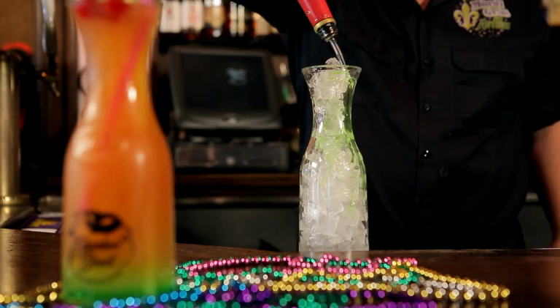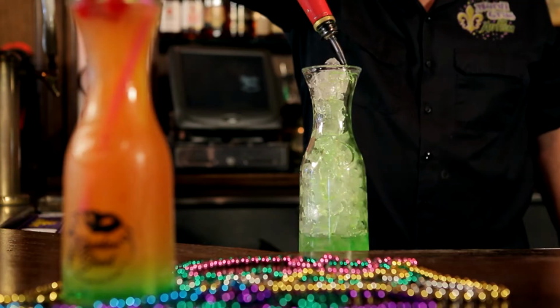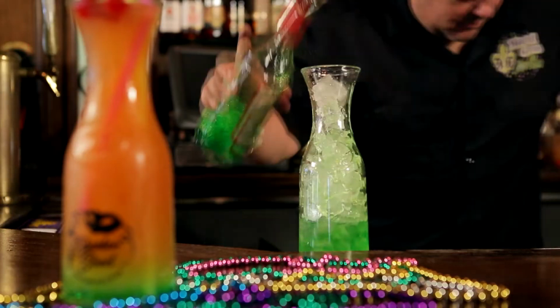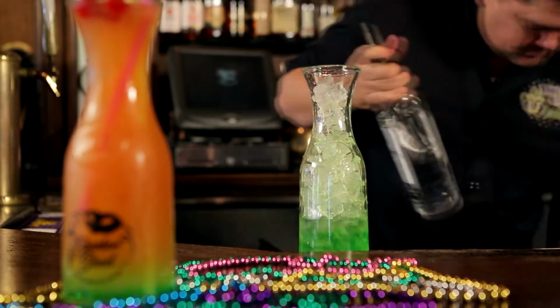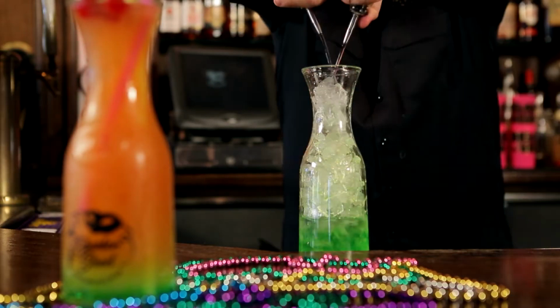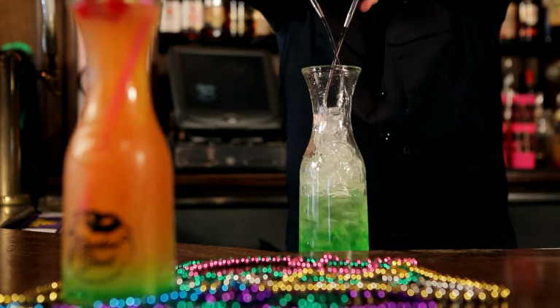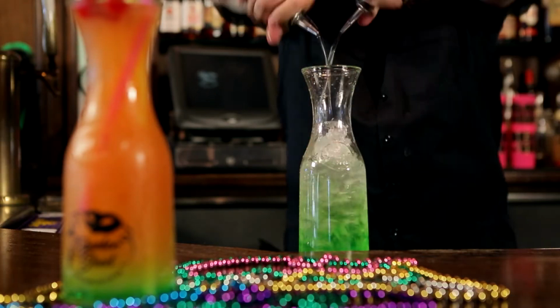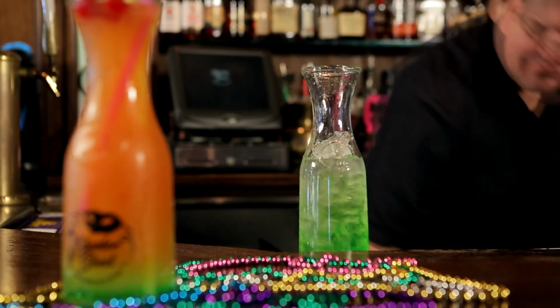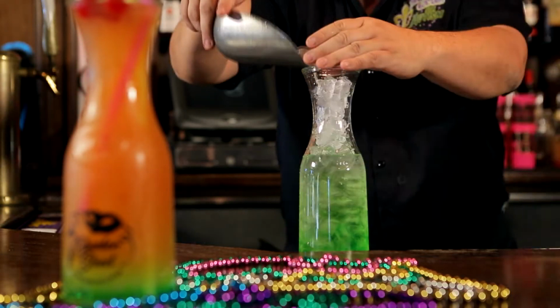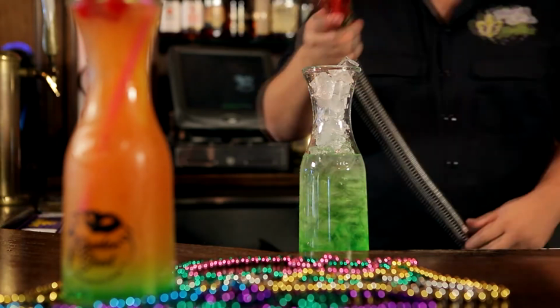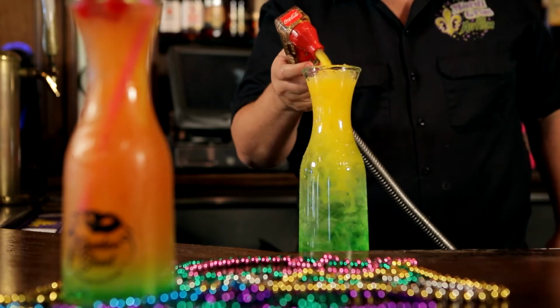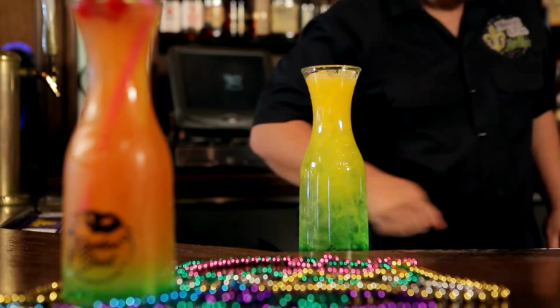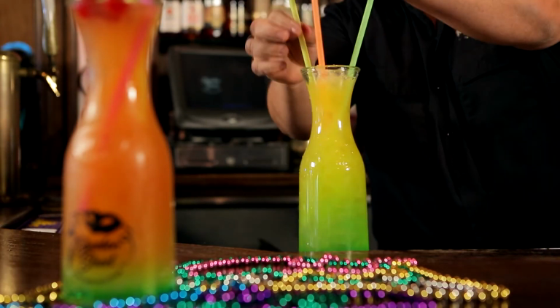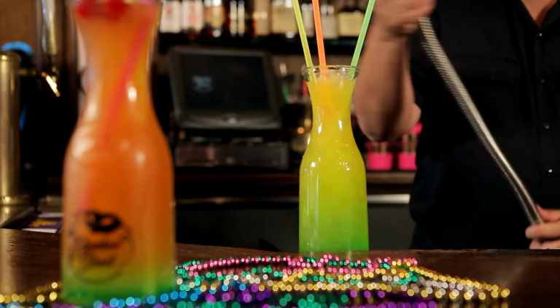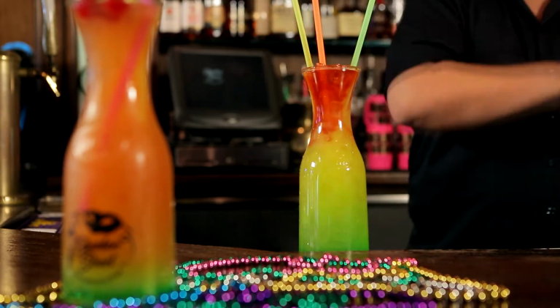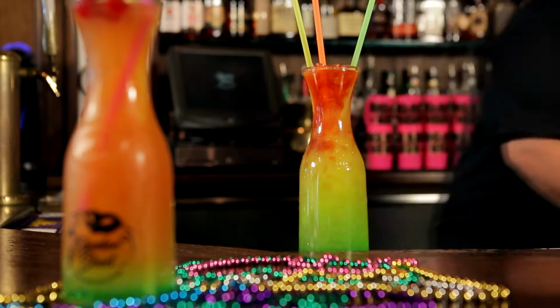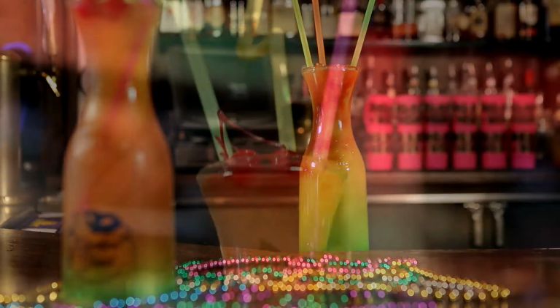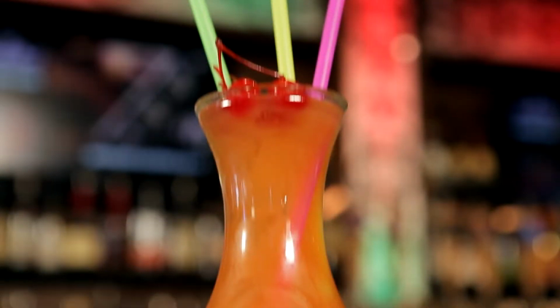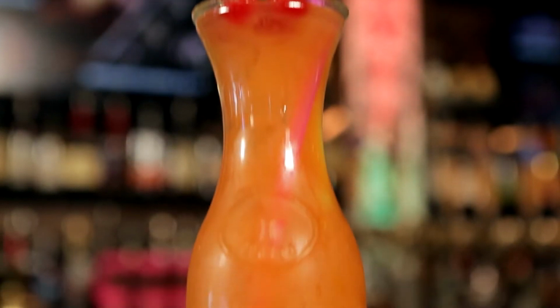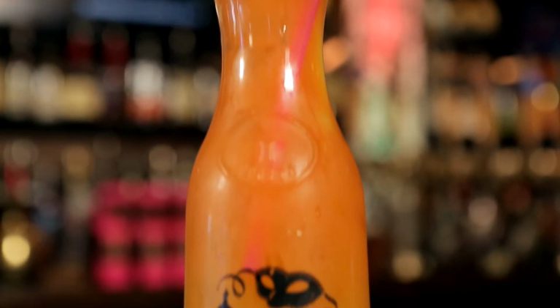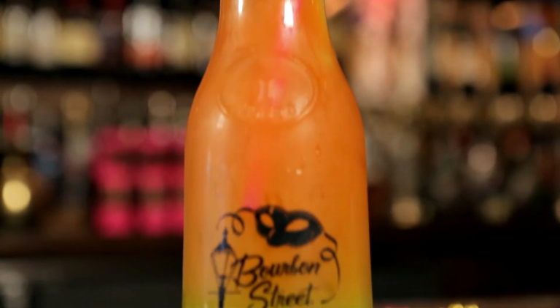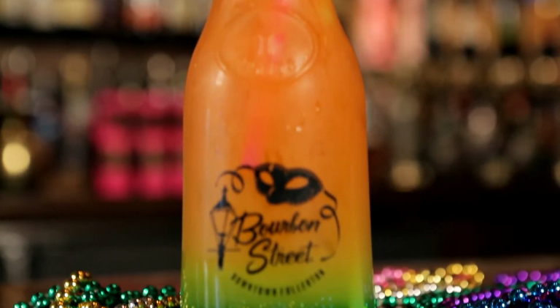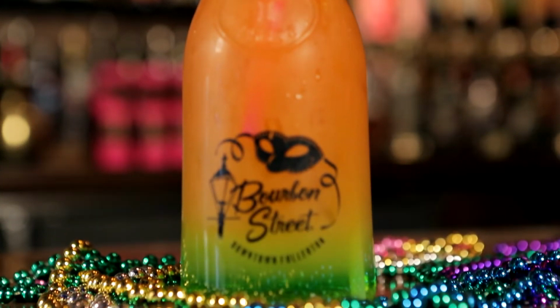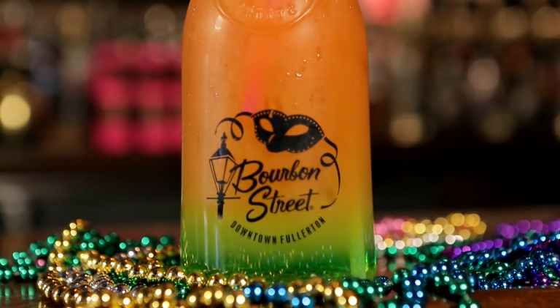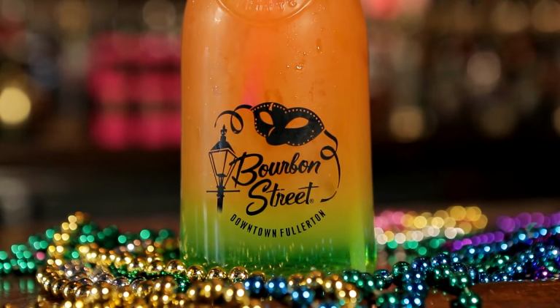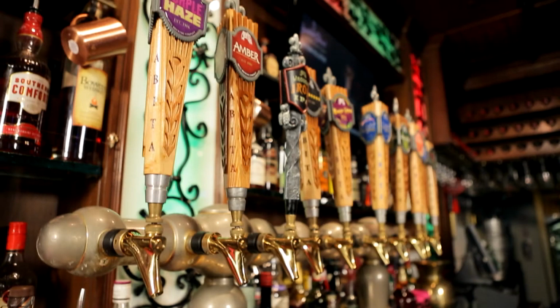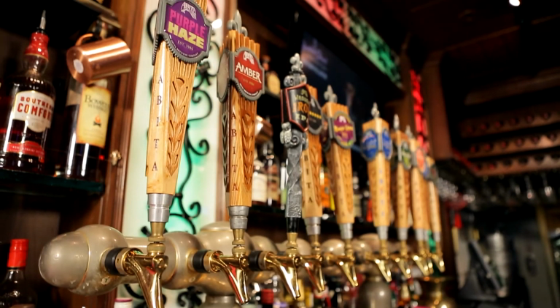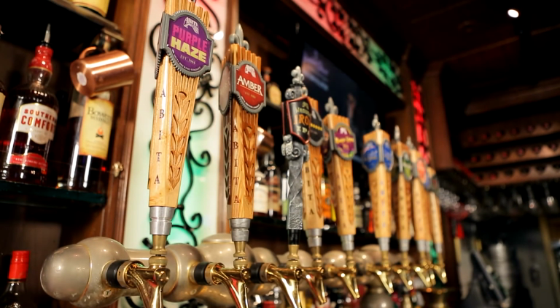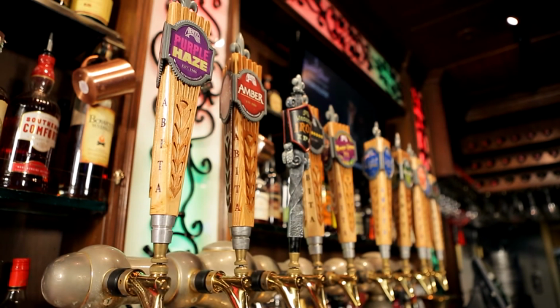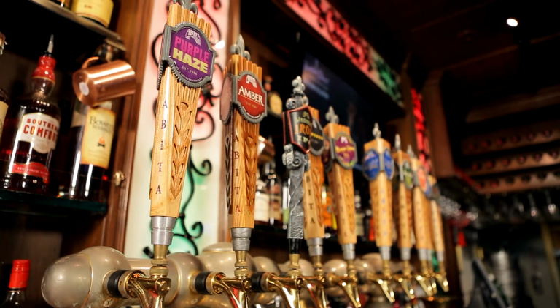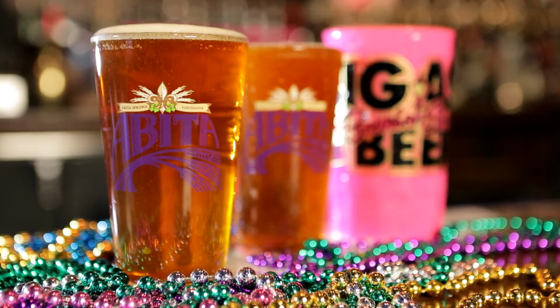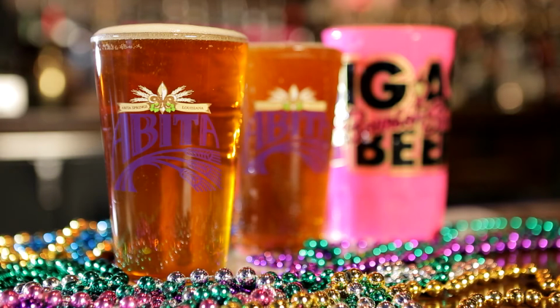Plus the big sexy Midori, peach schnapps, vodka, orange and cranberry juice, layered up in a one liter carafe. And check out our Abita Beer selection.